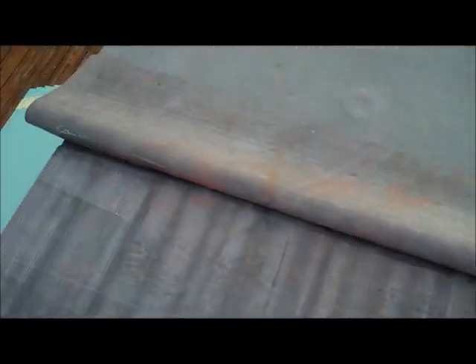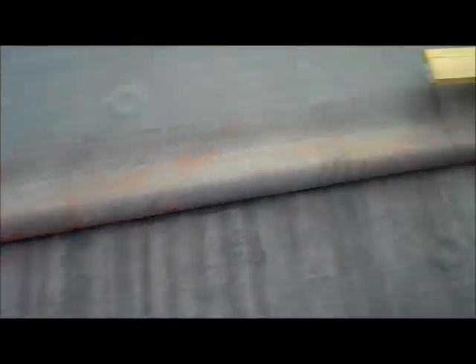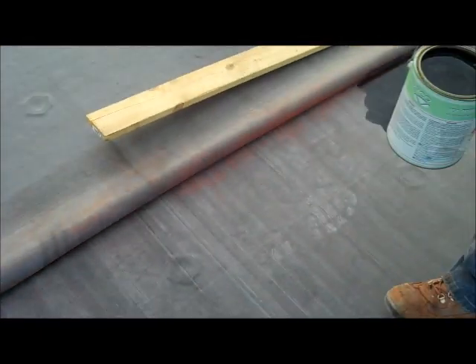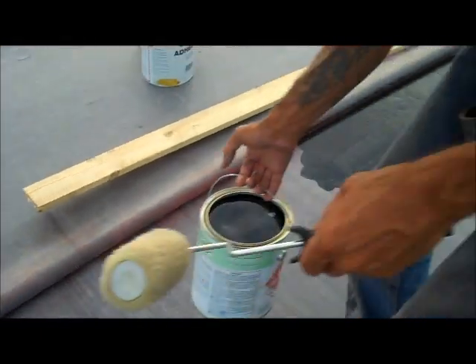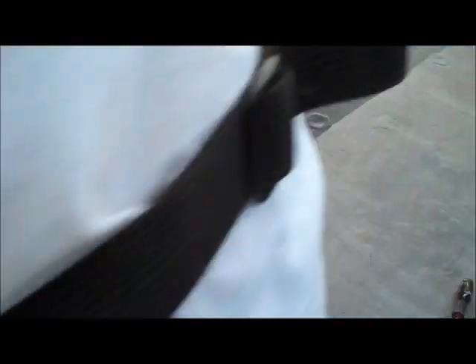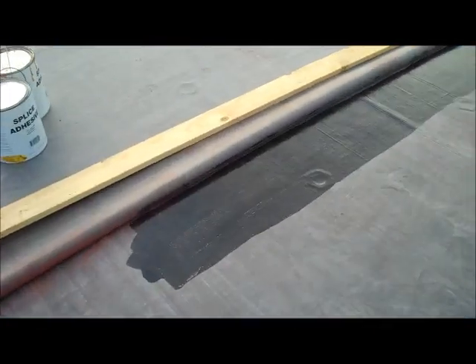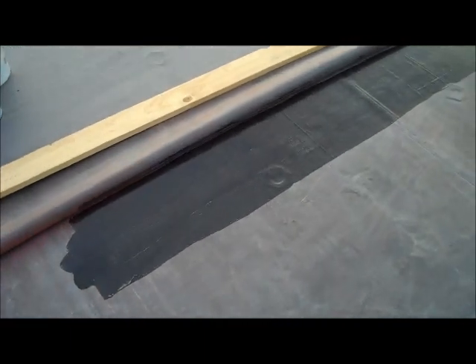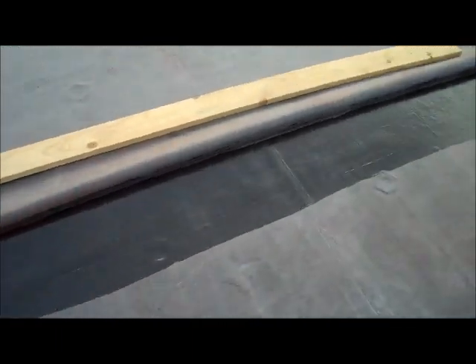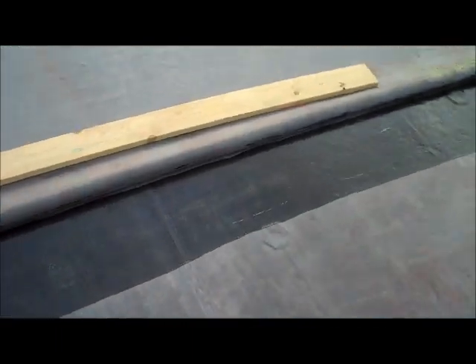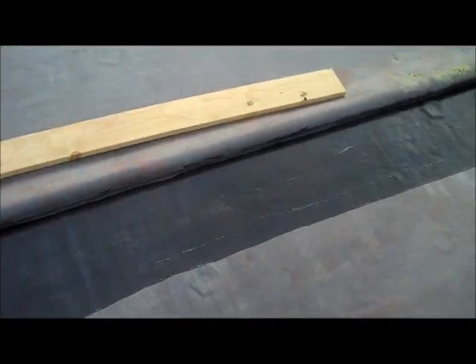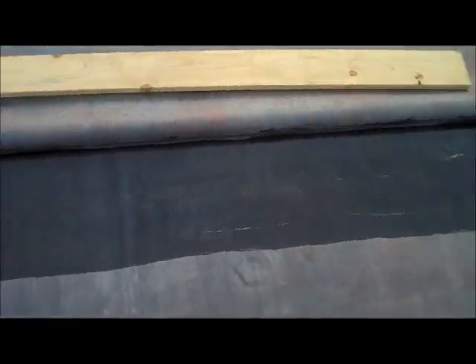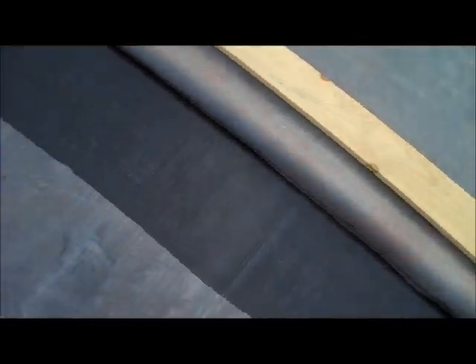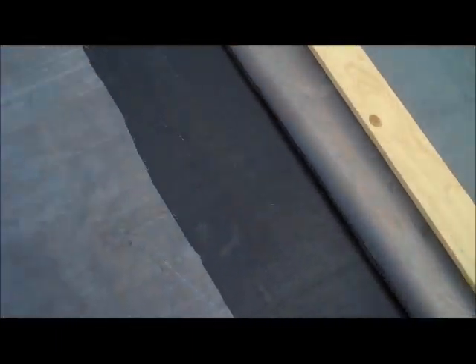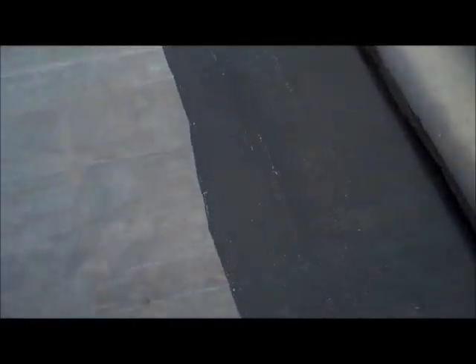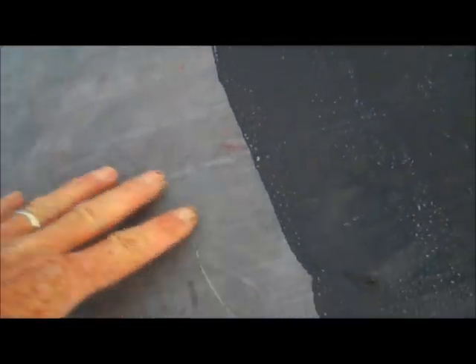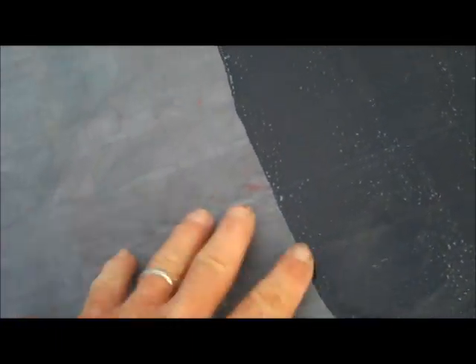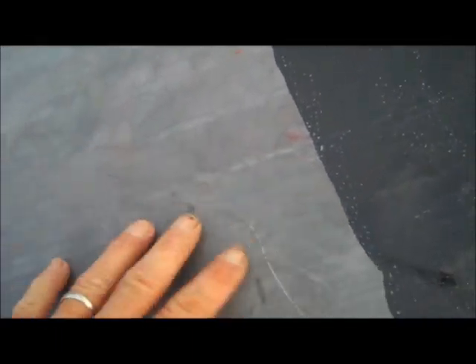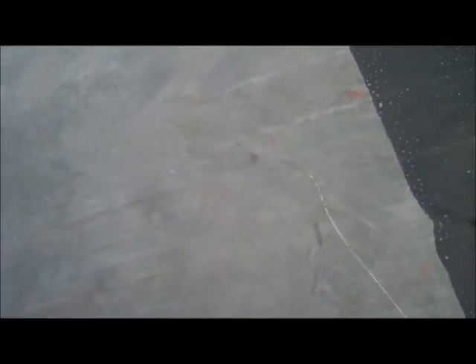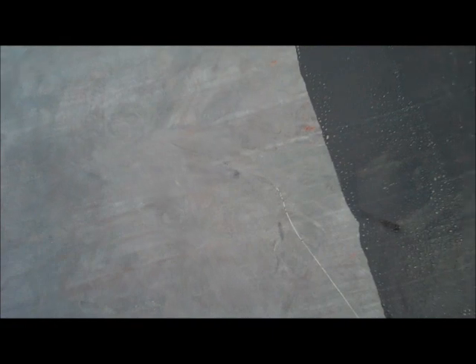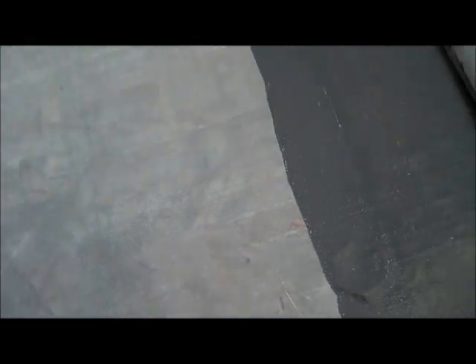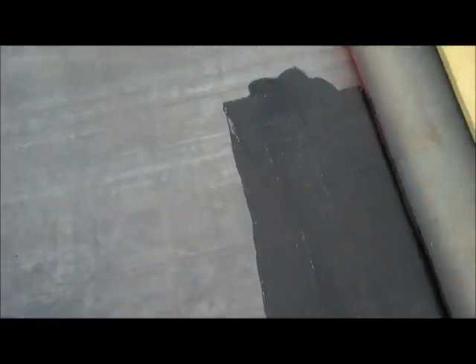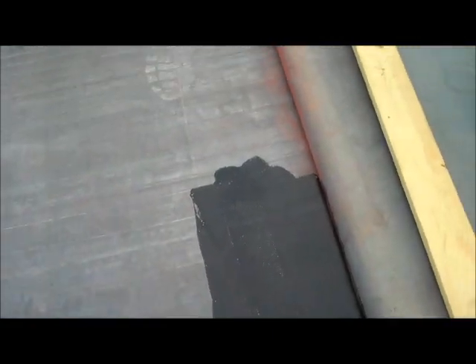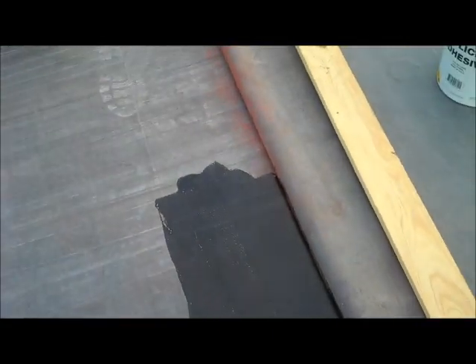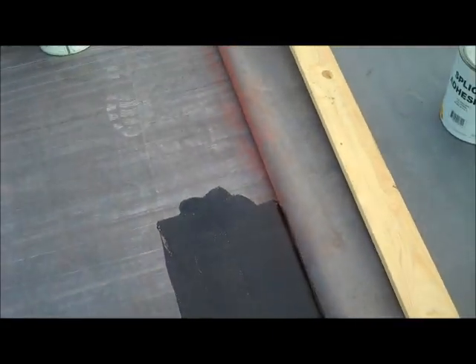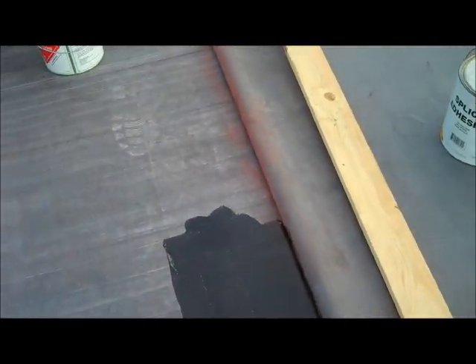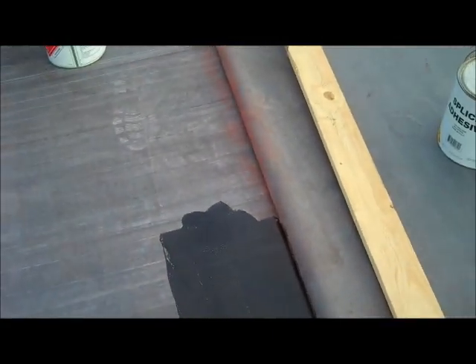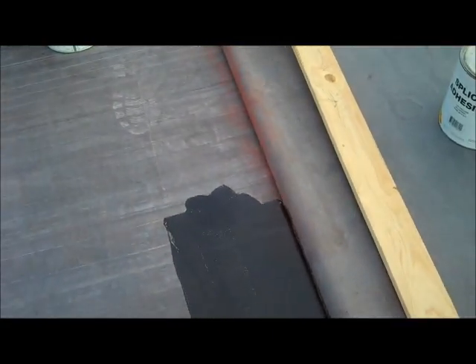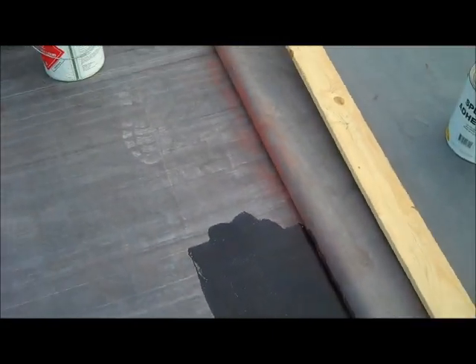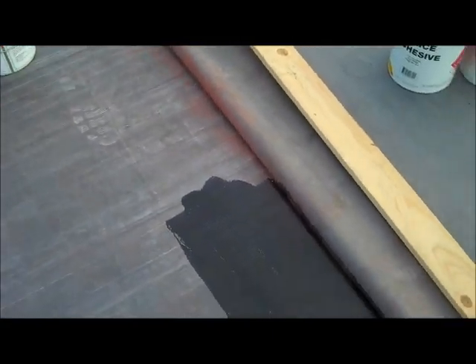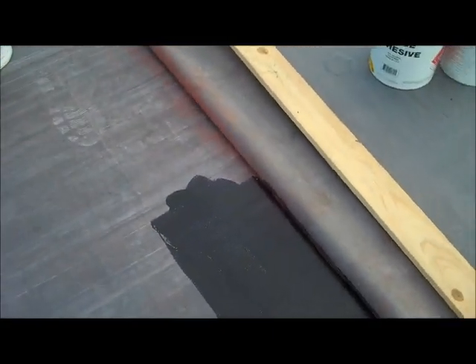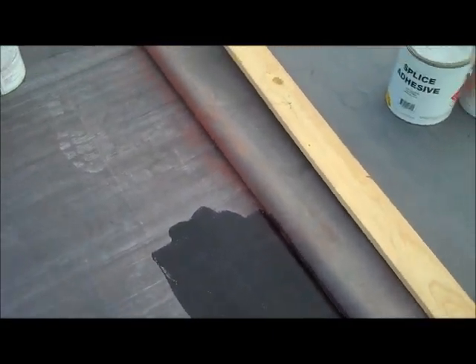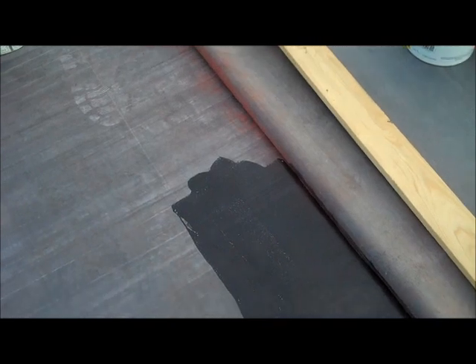You want to prime both sides. Let that dry just enough. The primer basically is for cleaning off all the dust and stuff that they put on it for running it through their machines.